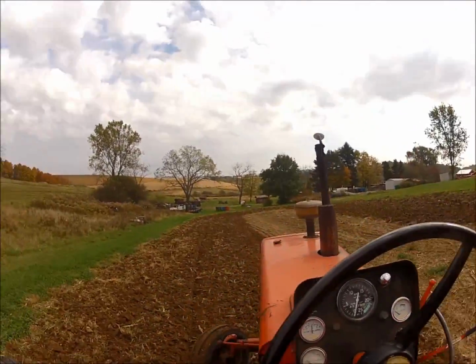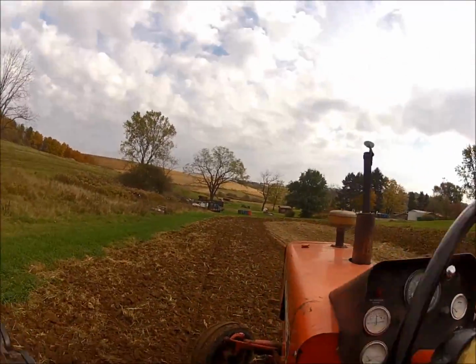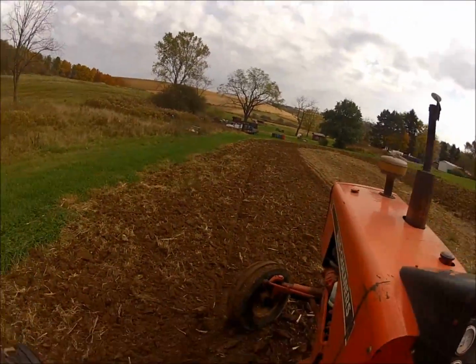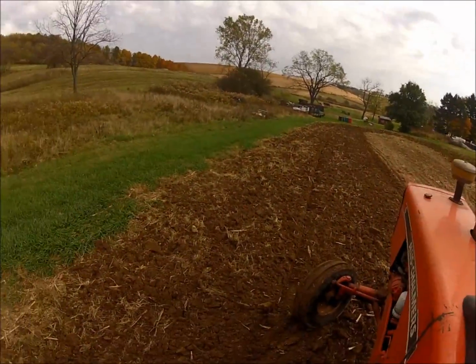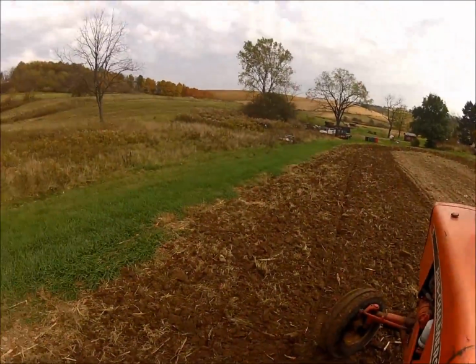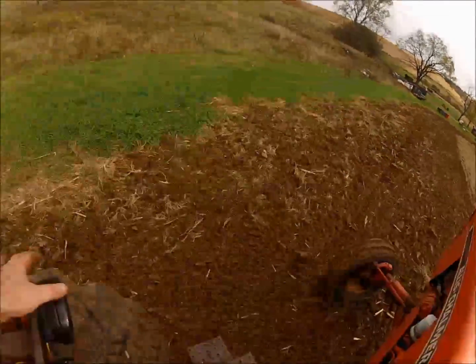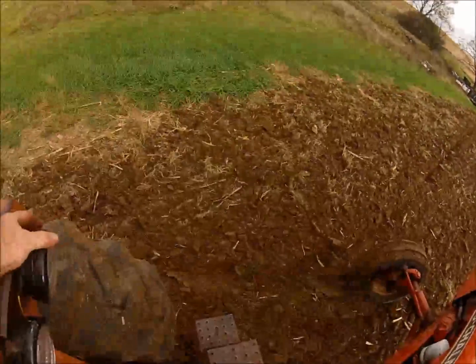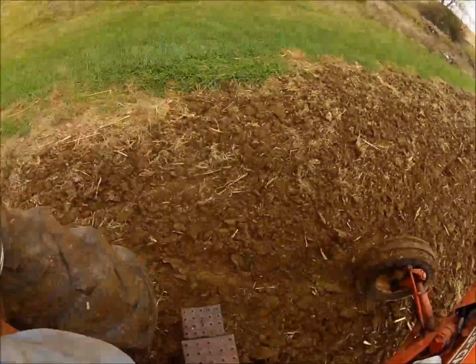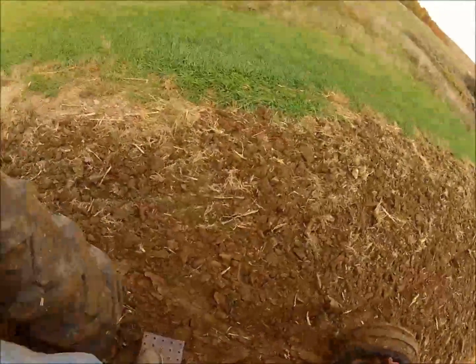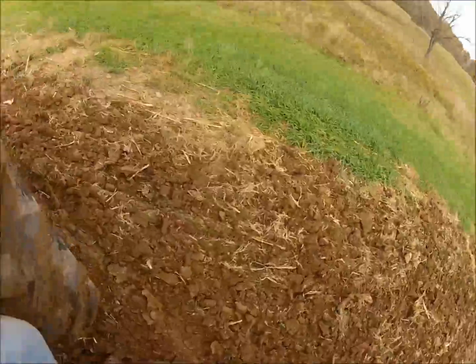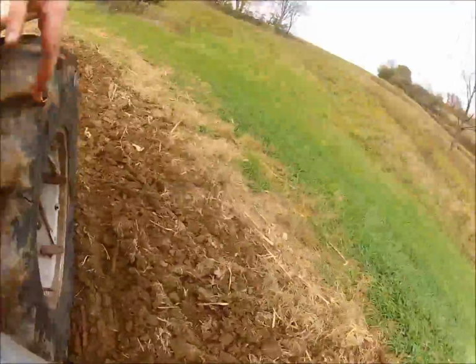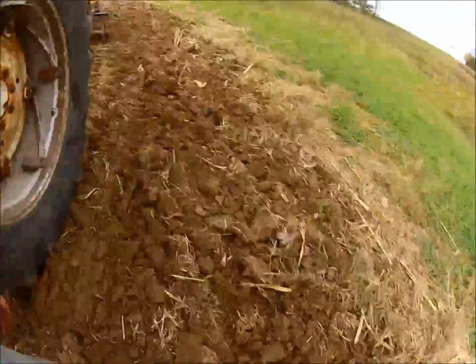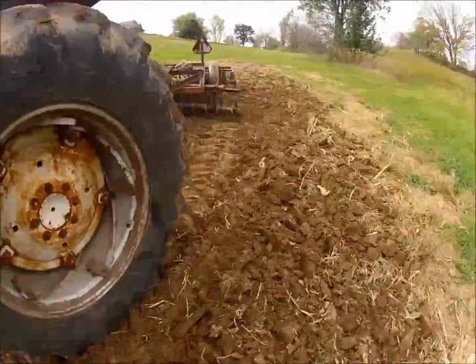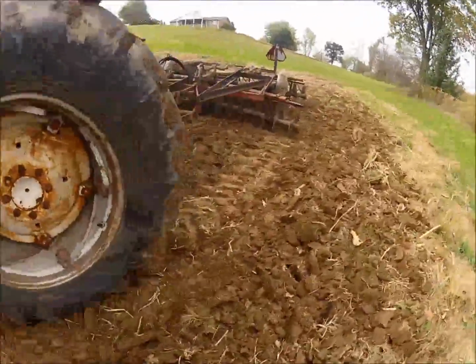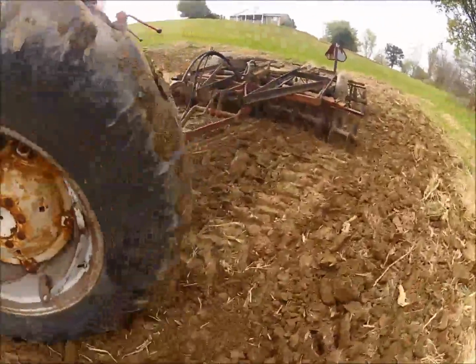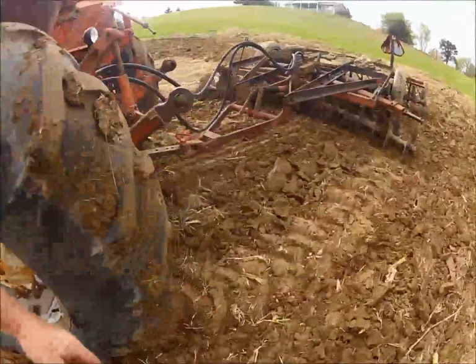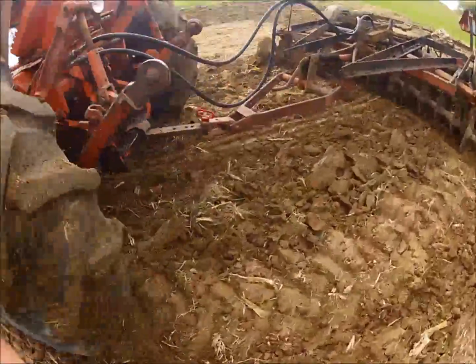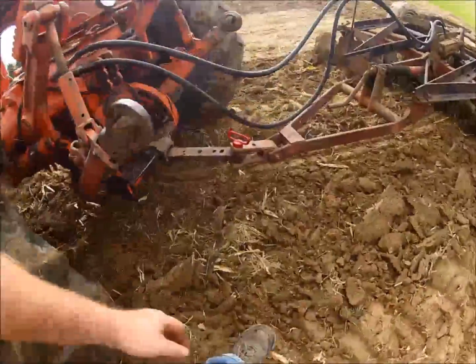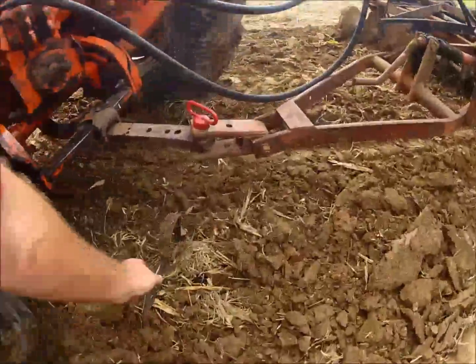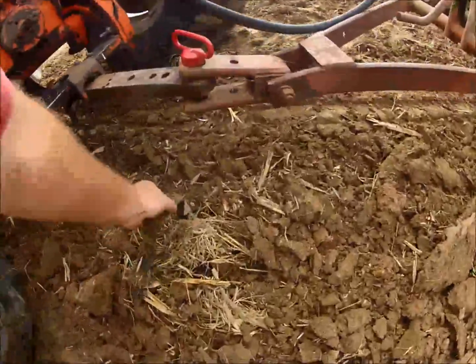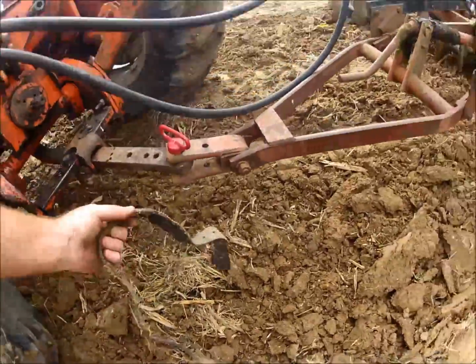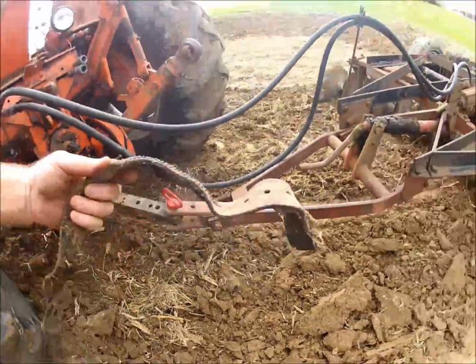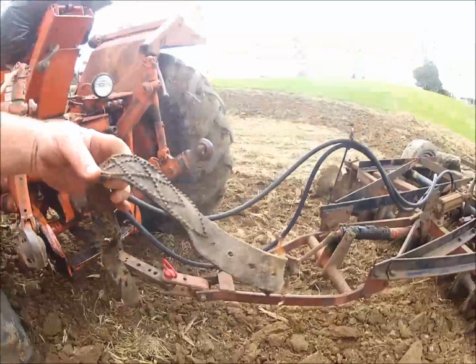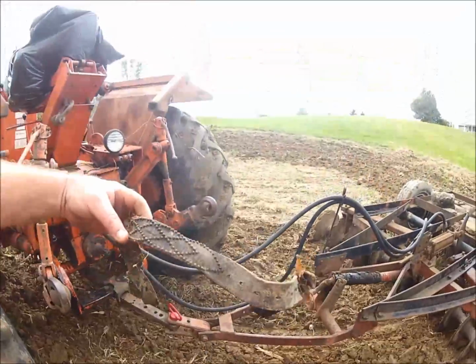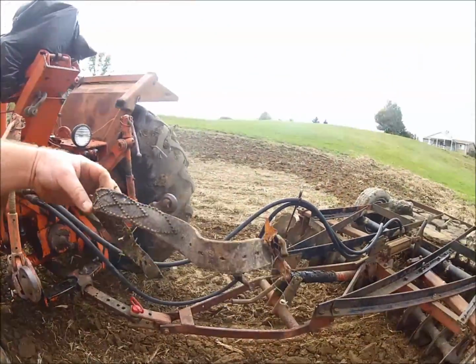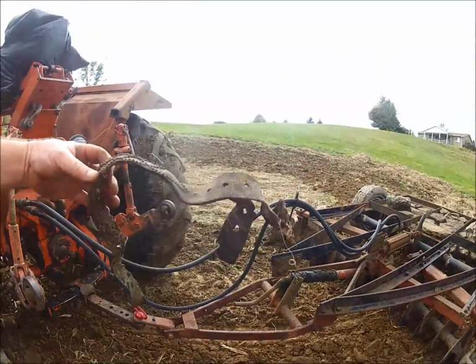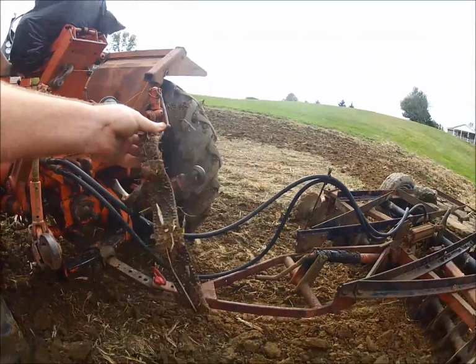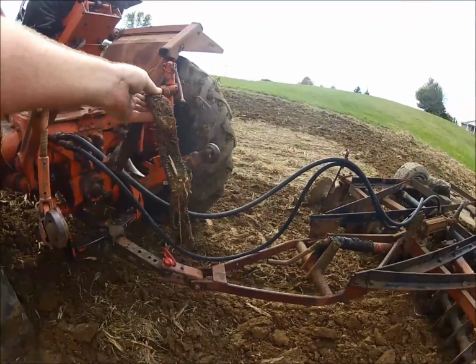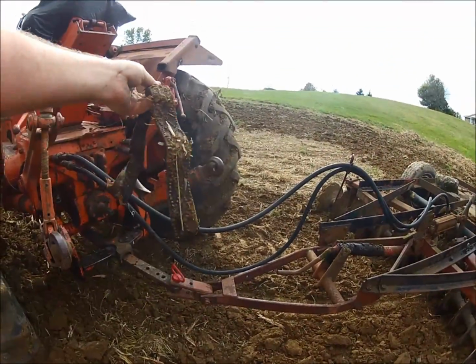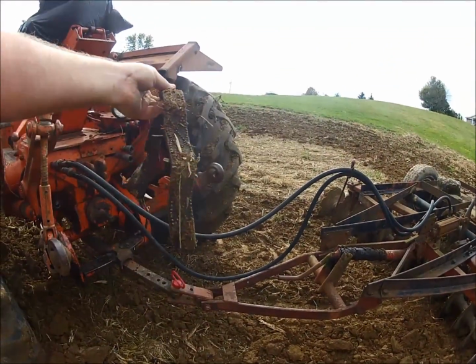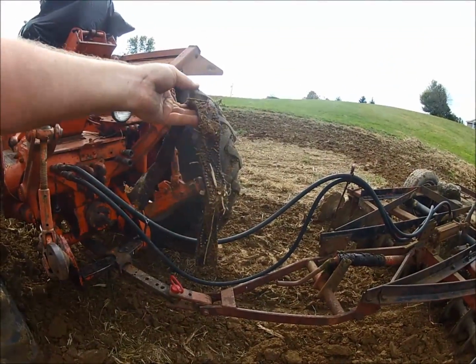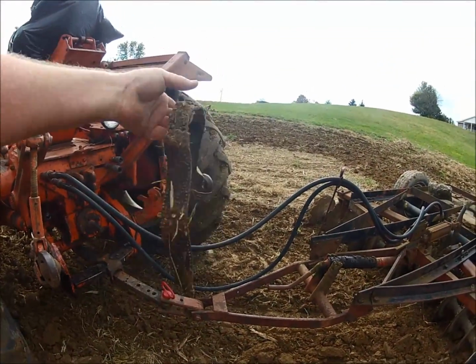We saw something come up out of the dirt. I don't know what the heck it is. Old dog collar. How about that? Or a belt or something?